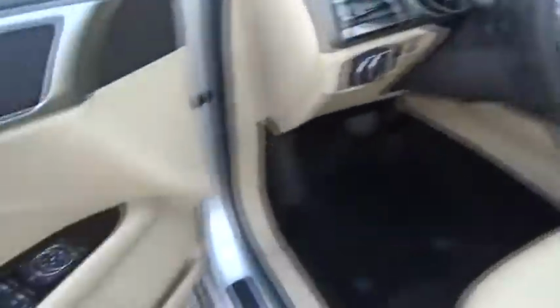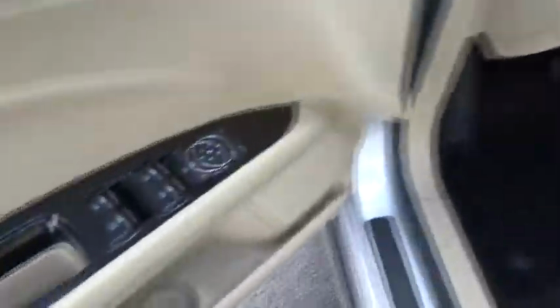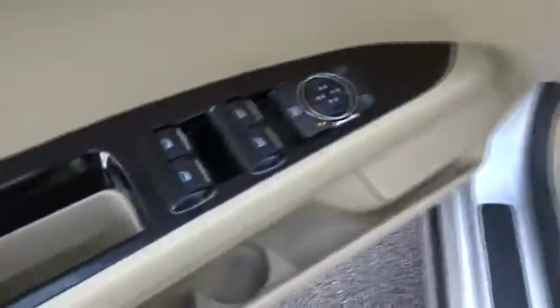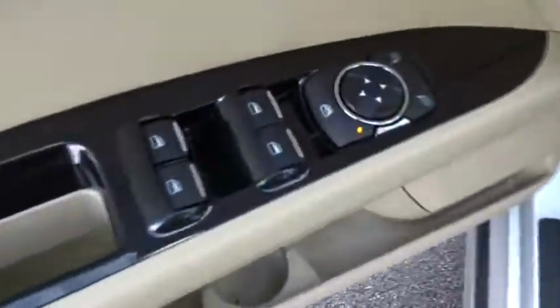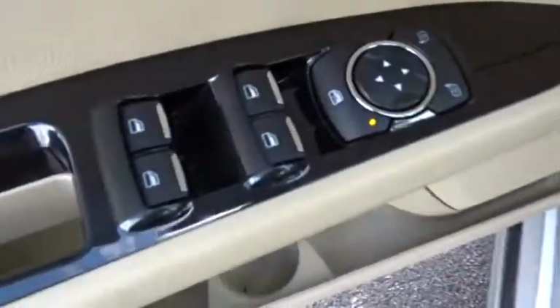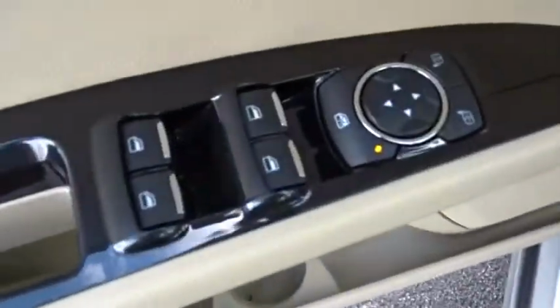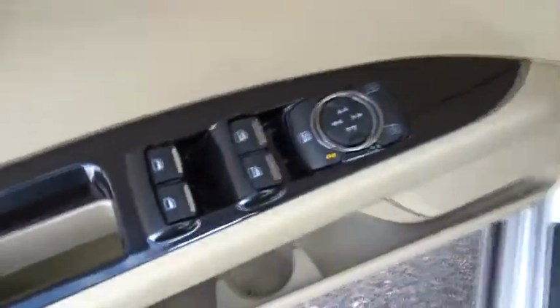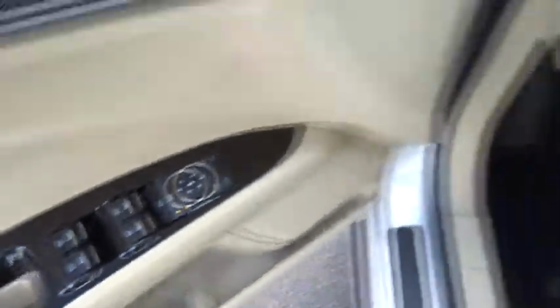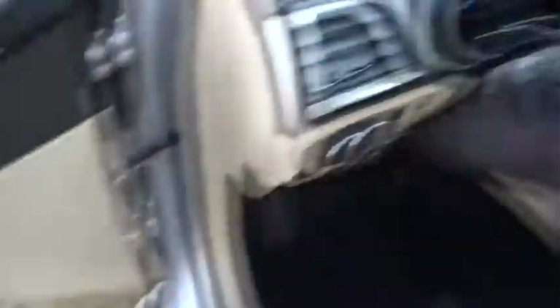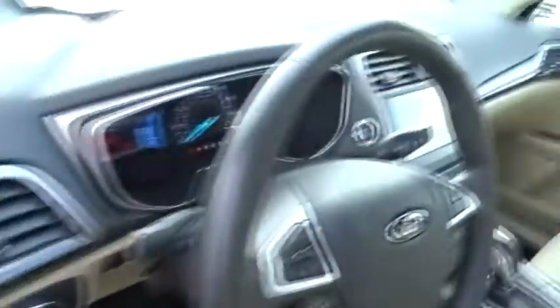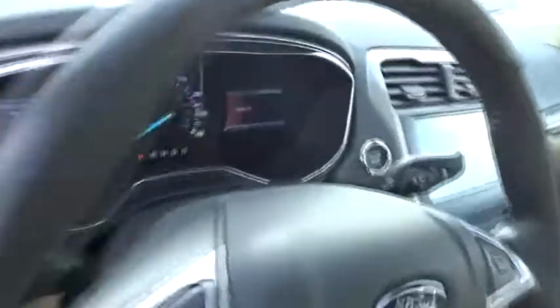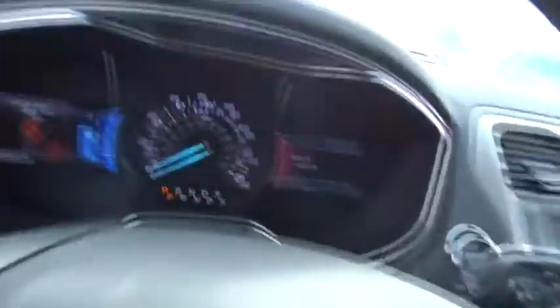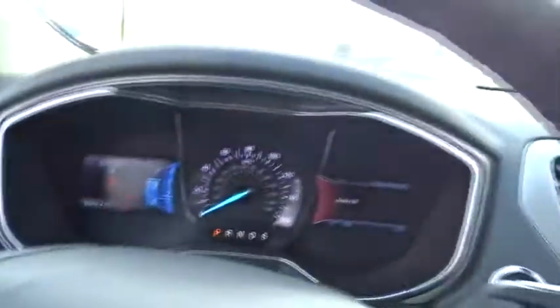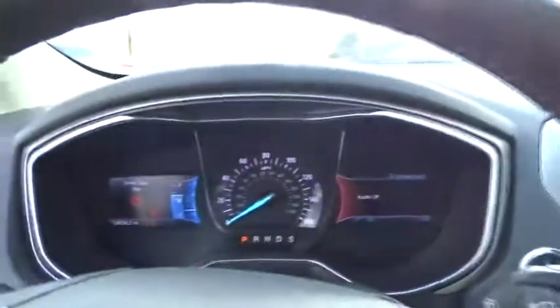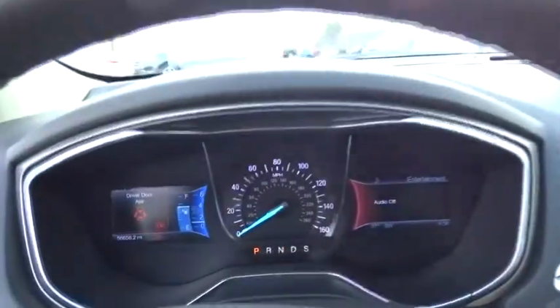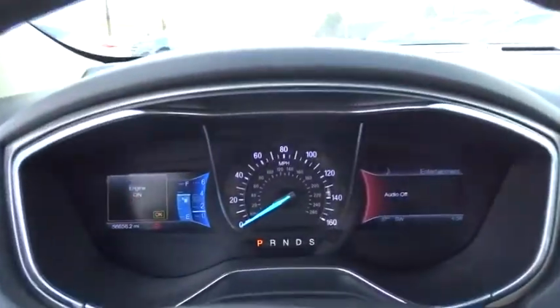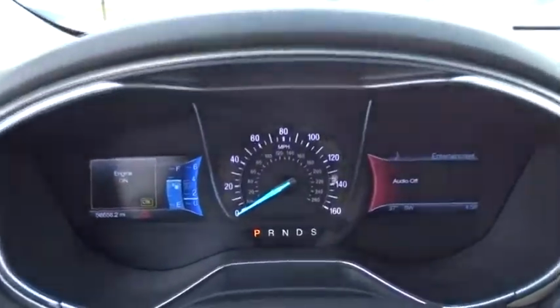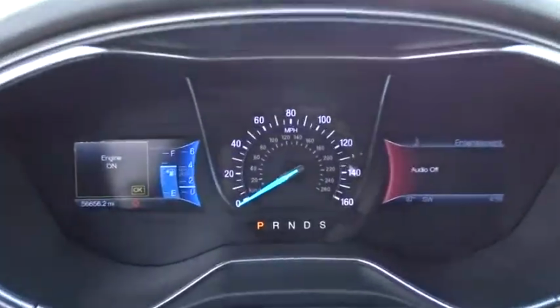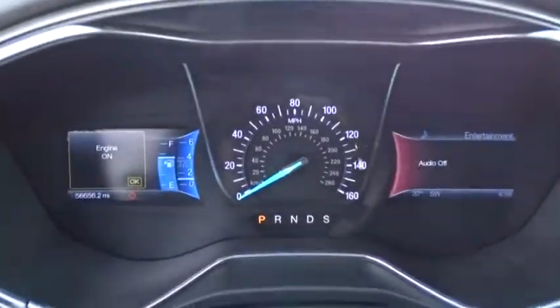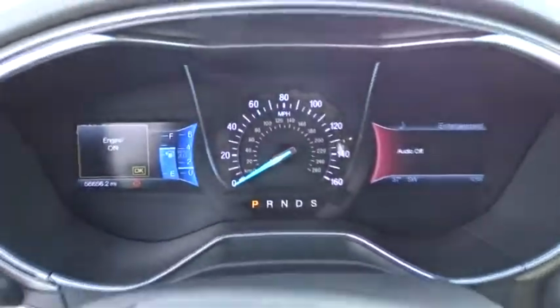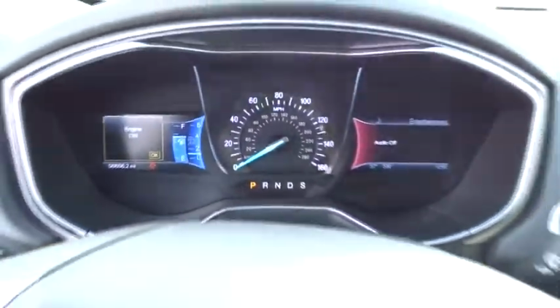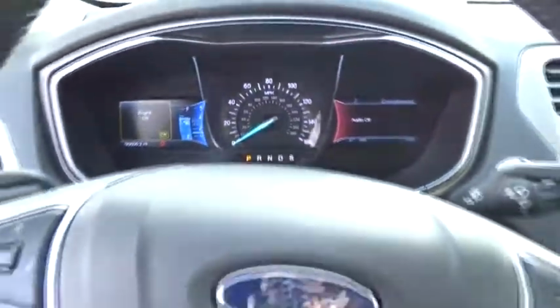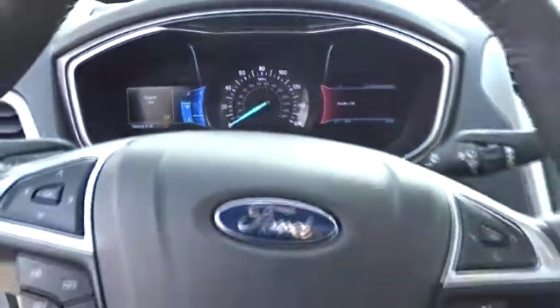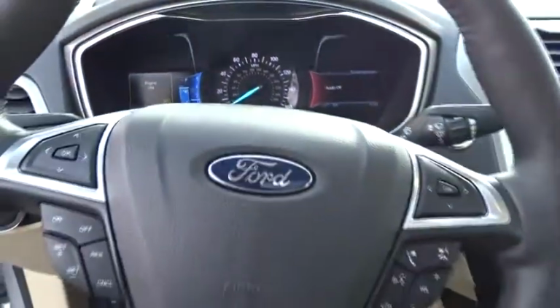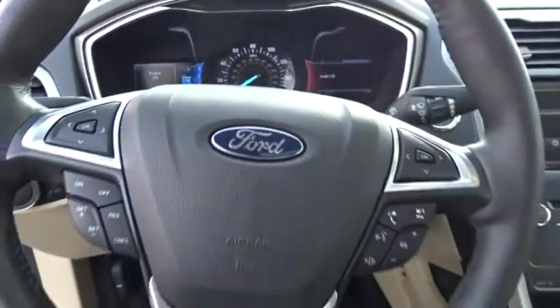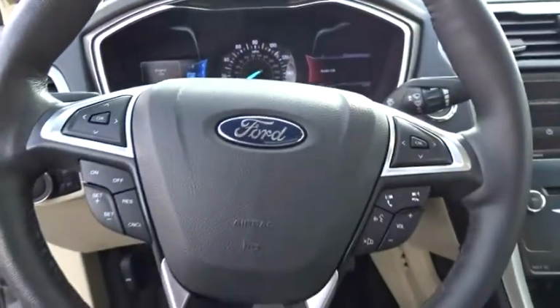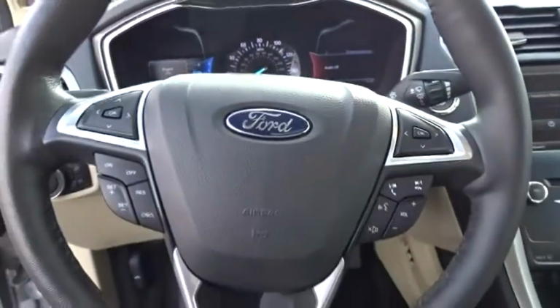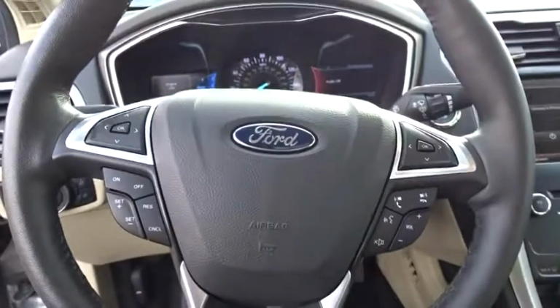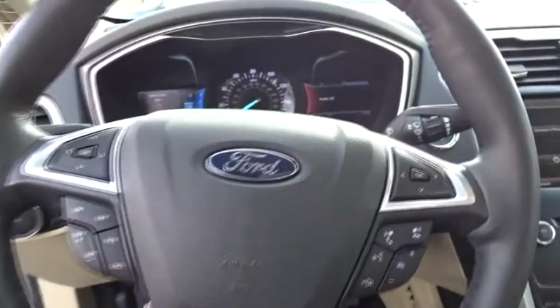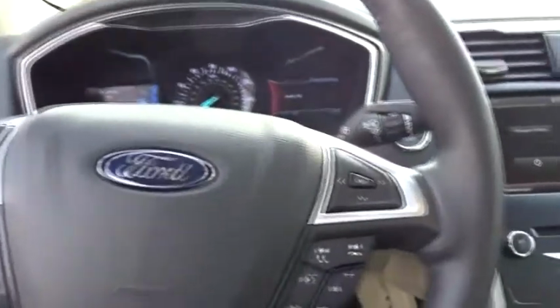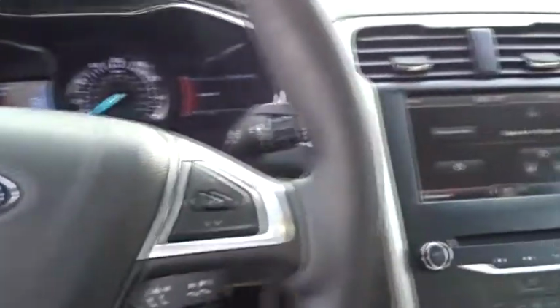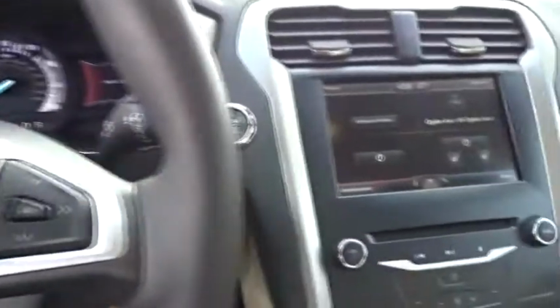Stability control. Steering wheel audio controls. Traction control. Keyless entry. Anti-lock braking system. Bluetooth. Power steering. Adjustable steering wheel.